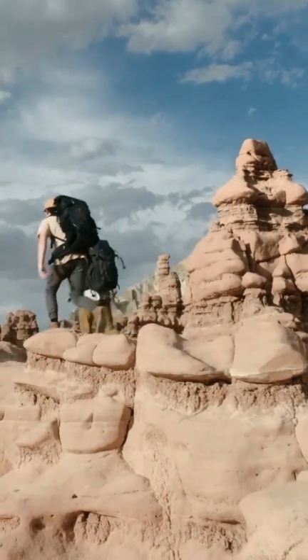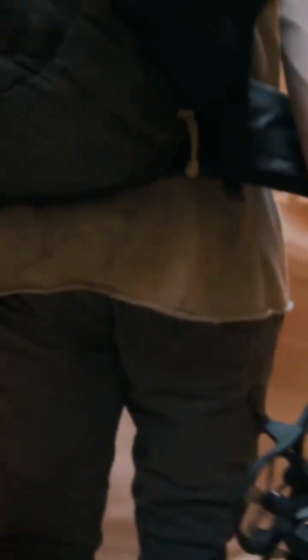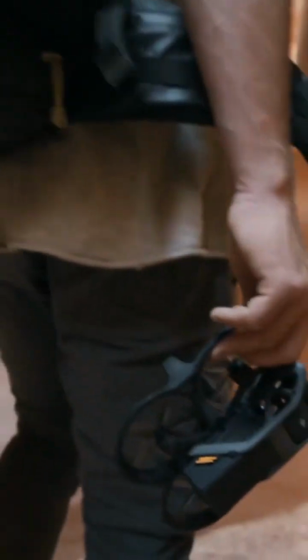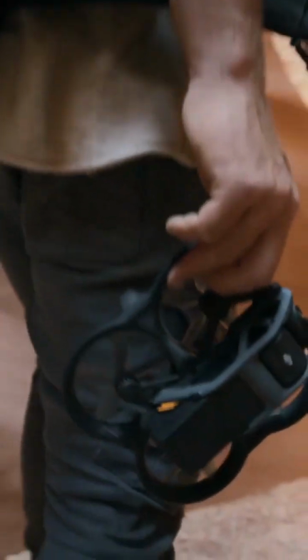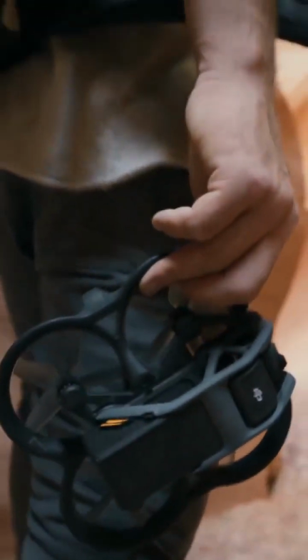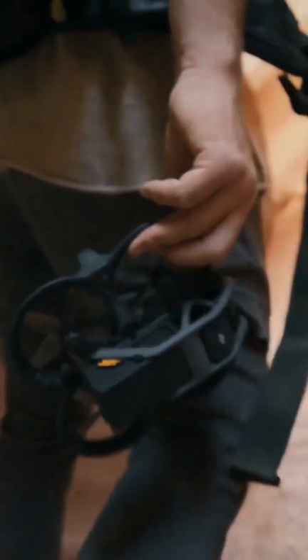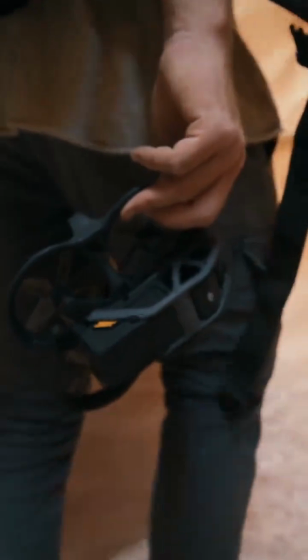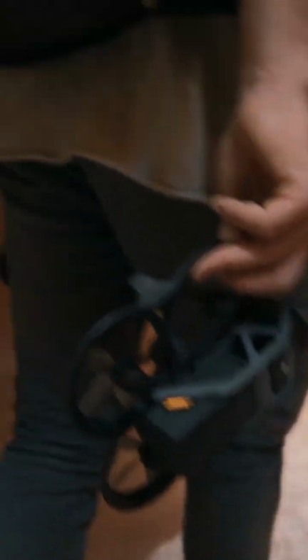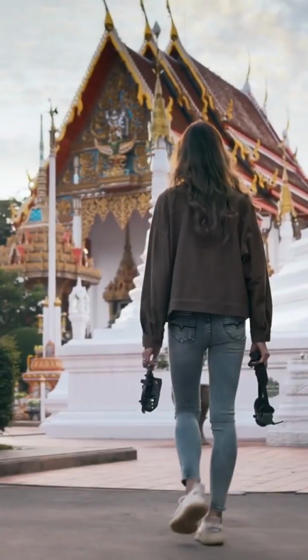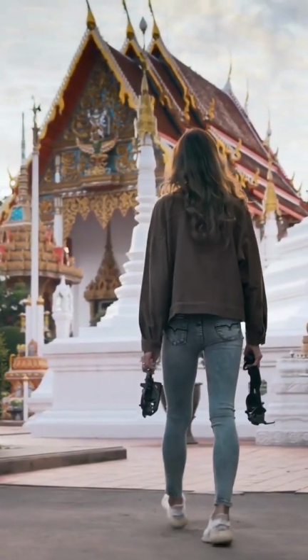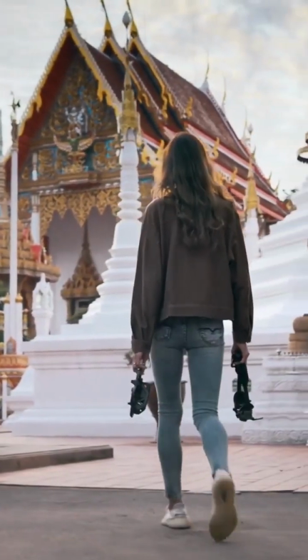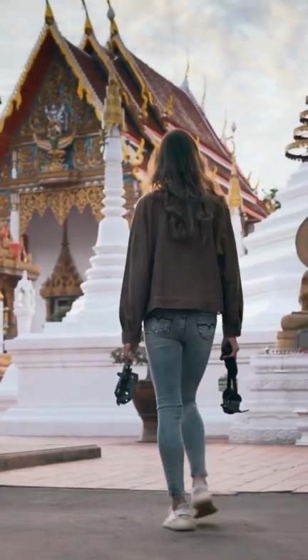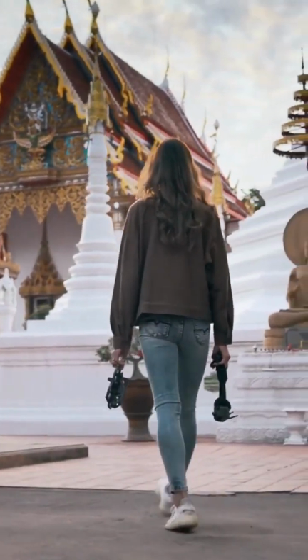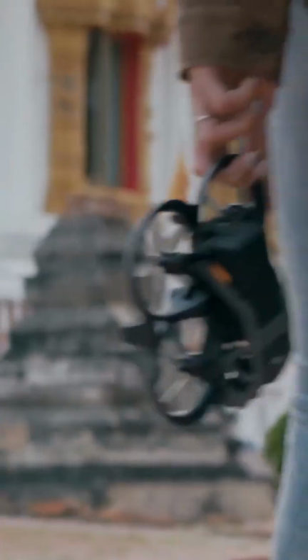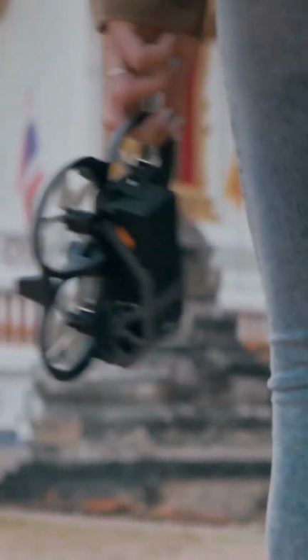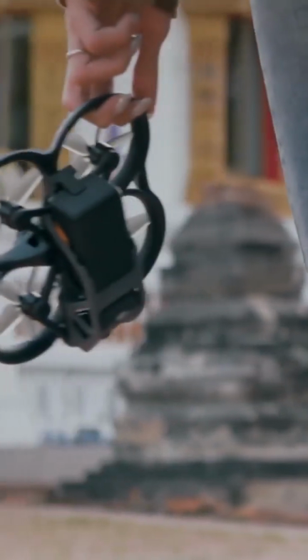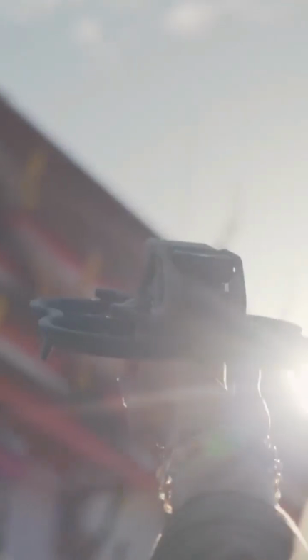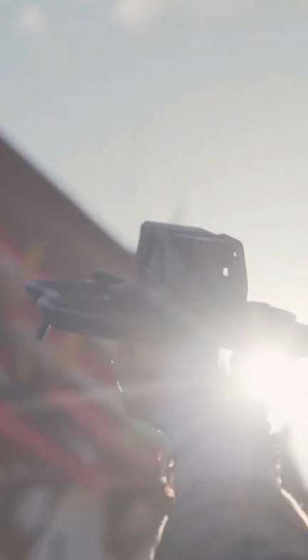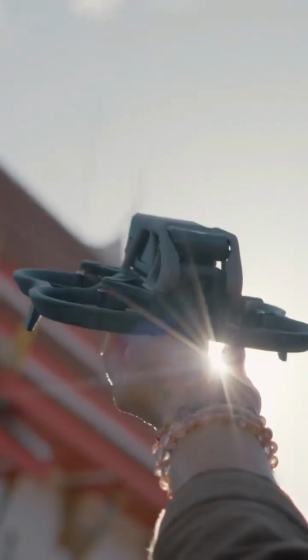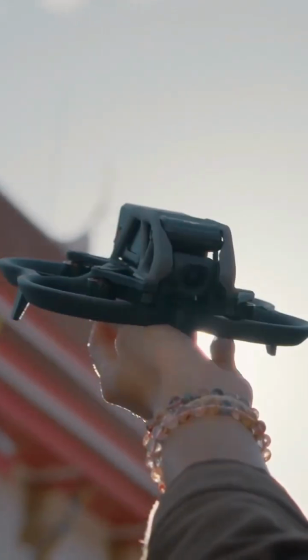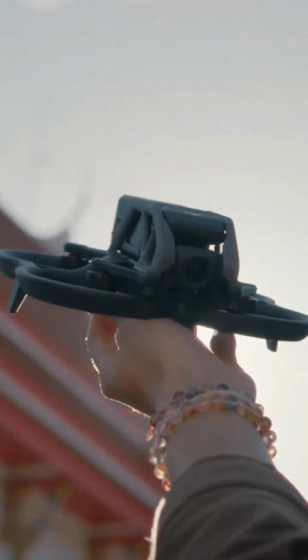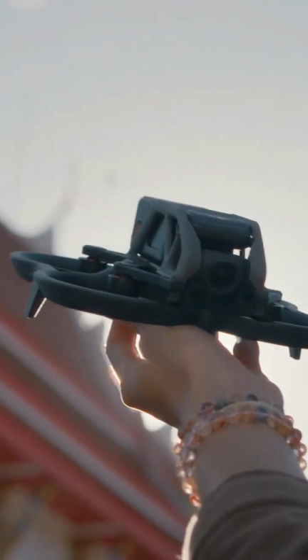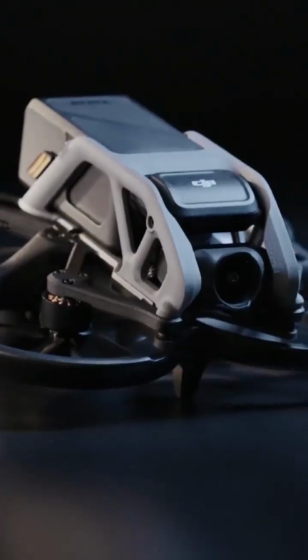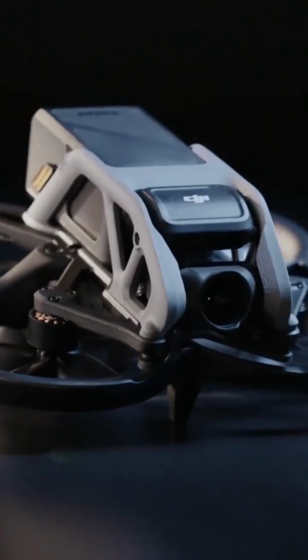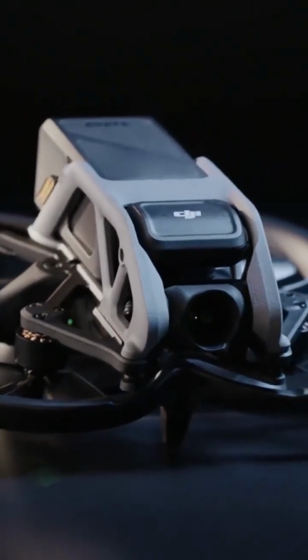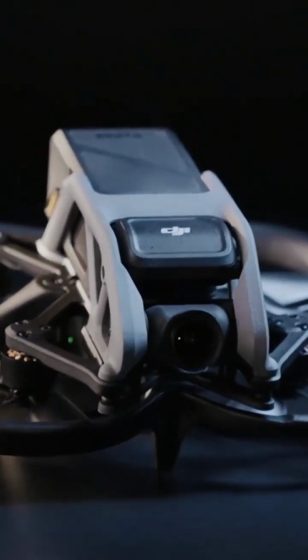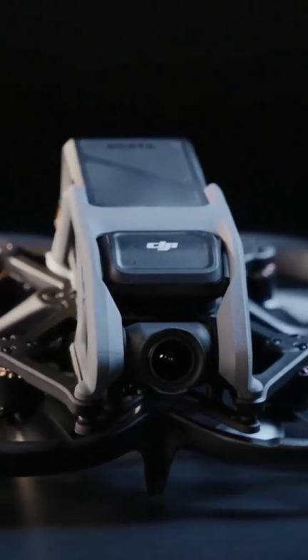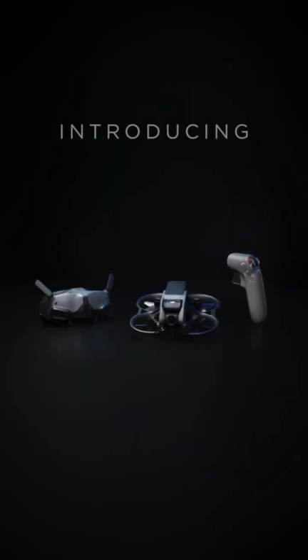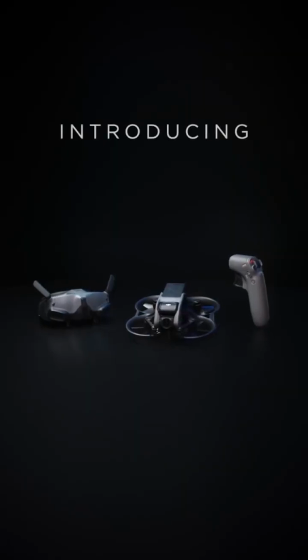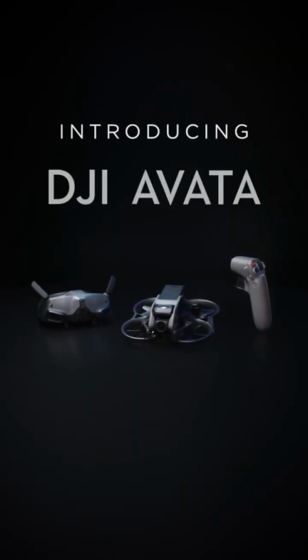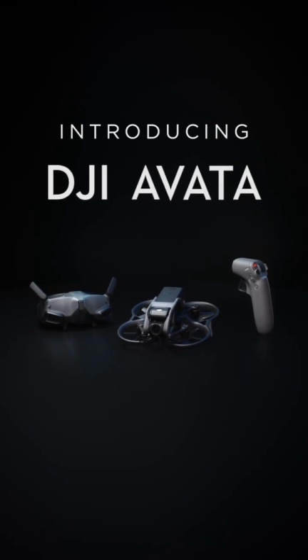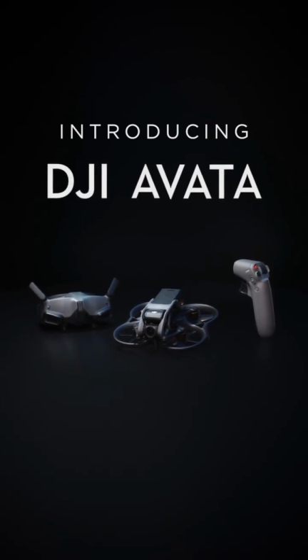The dream of flying lives deep within us — experiencing it is now possible for all. Awaken the dream and discover your new passion. Introducing DJI Avada.